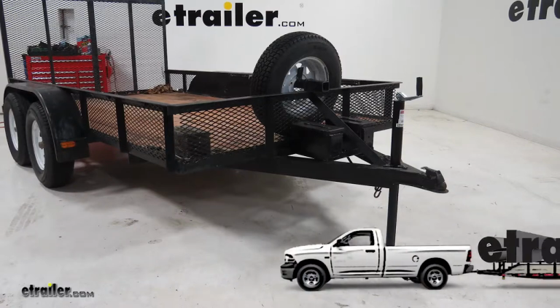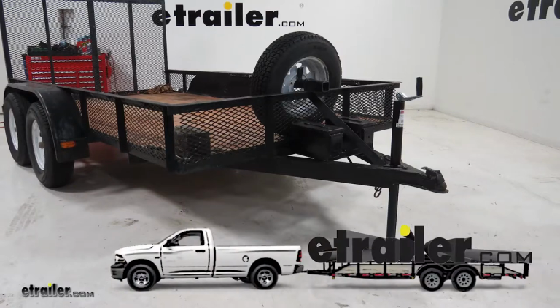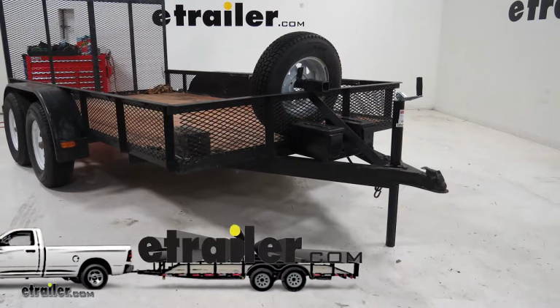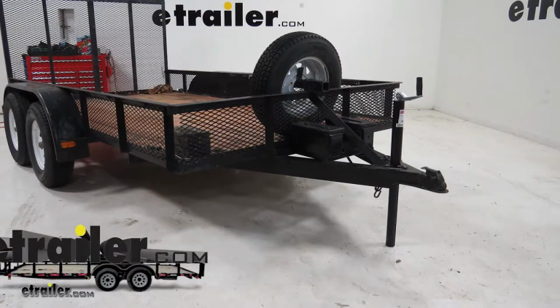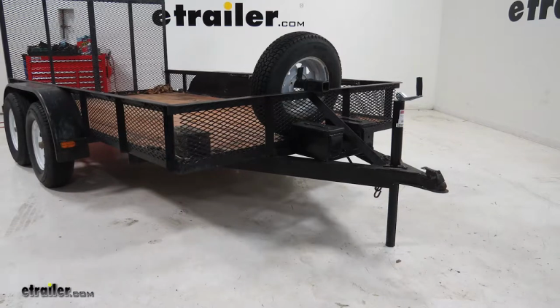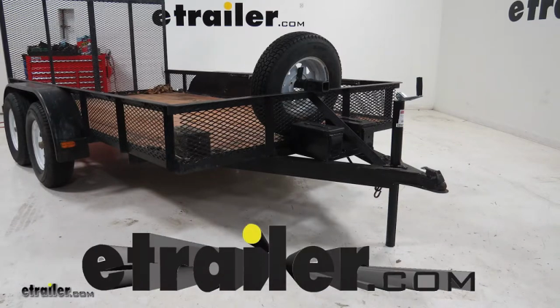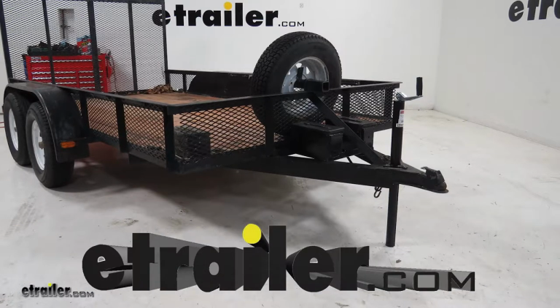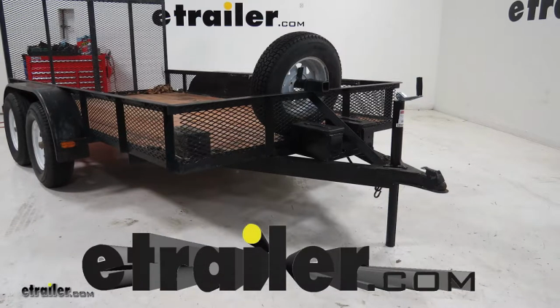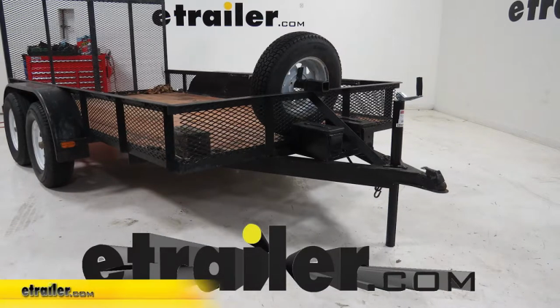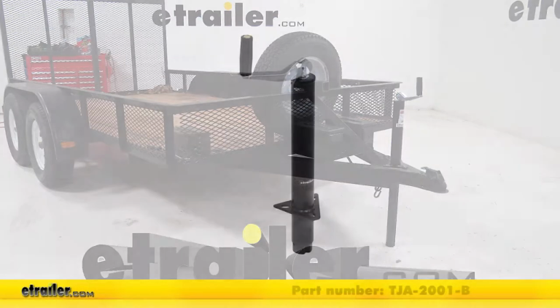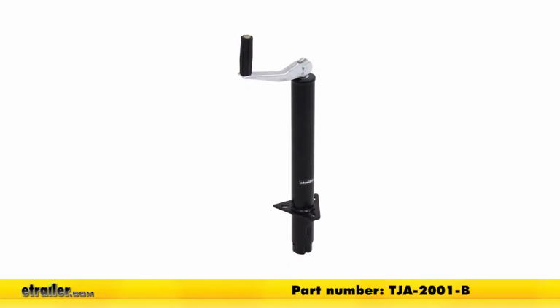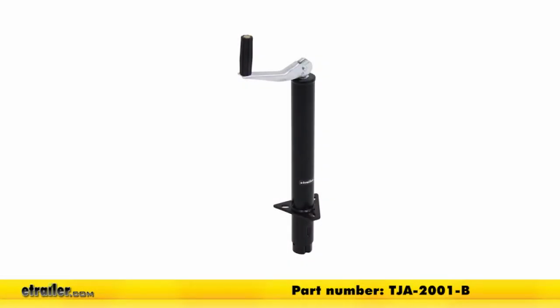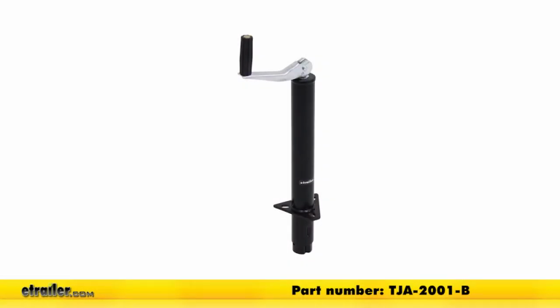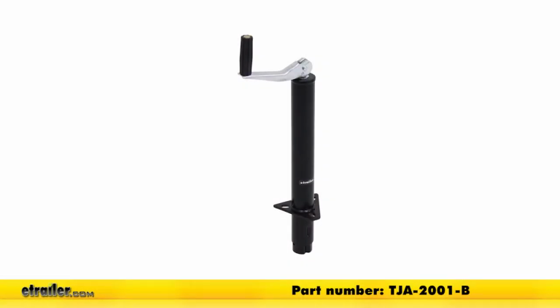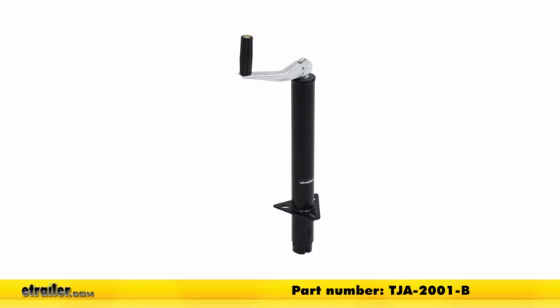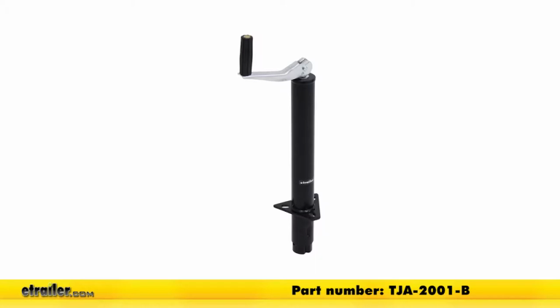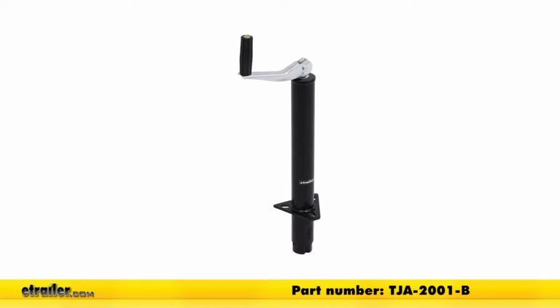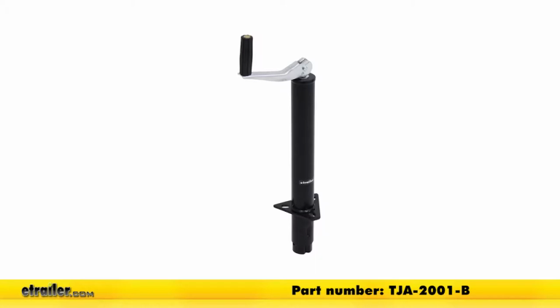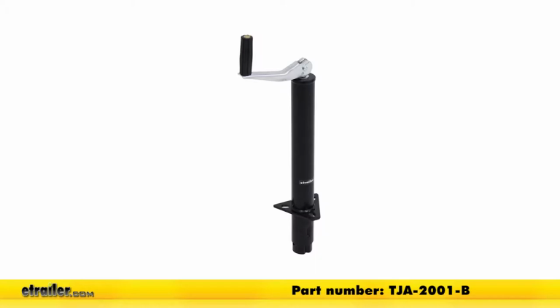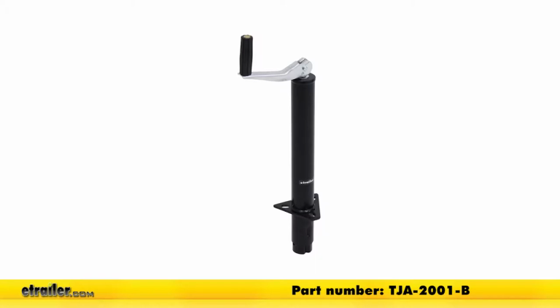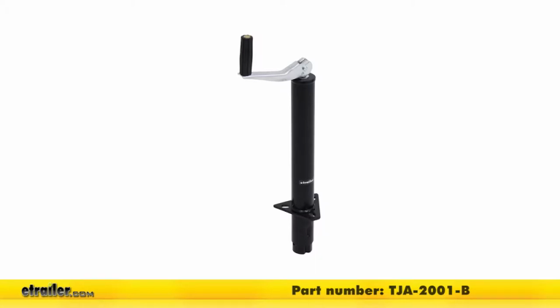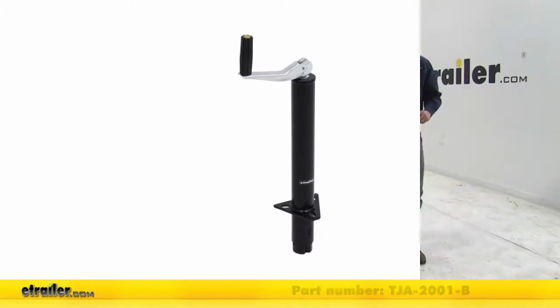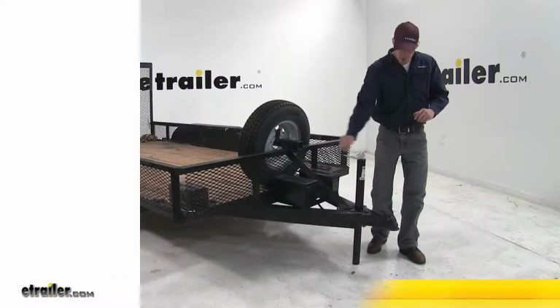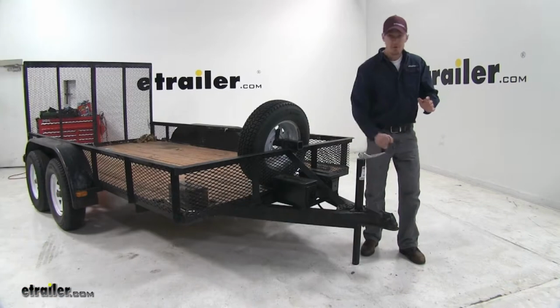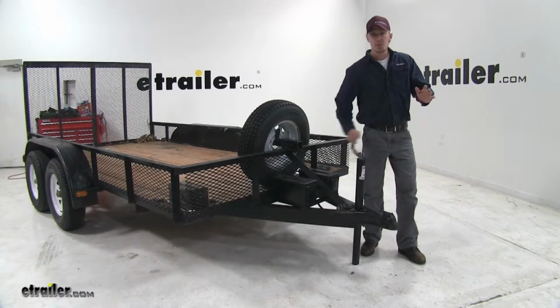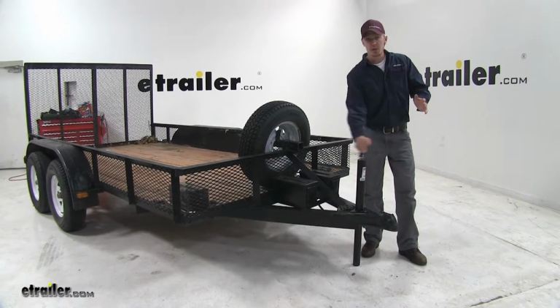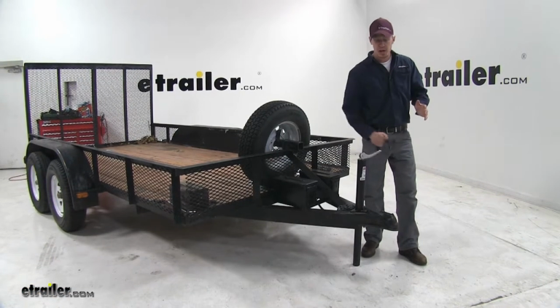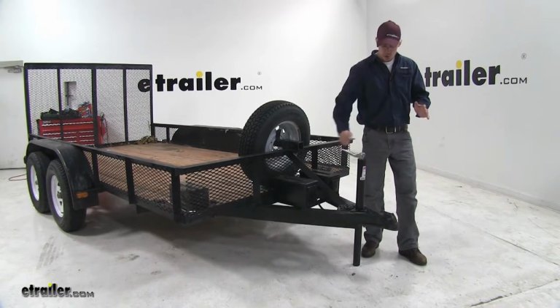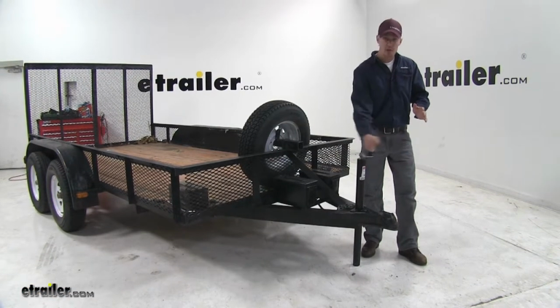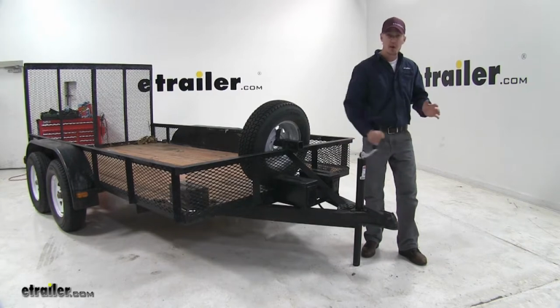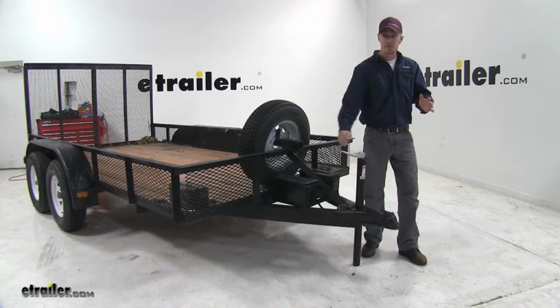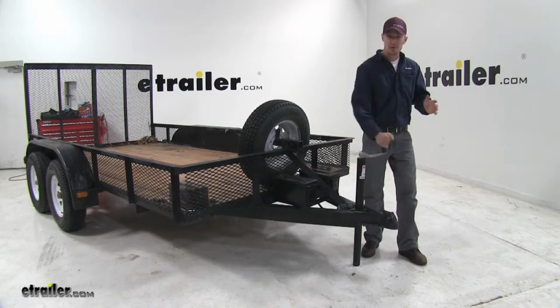Today we're going to be taking a look at the round A-frame trailer jack, part number TJA-2001-B. This A-frame utility jack has a 2,000 pound lift capacity.